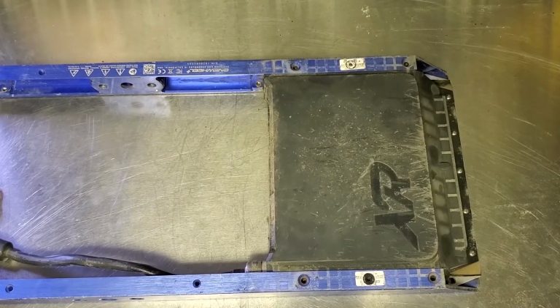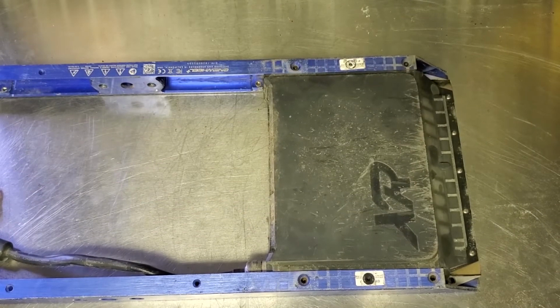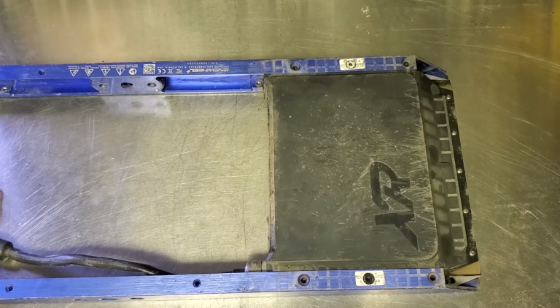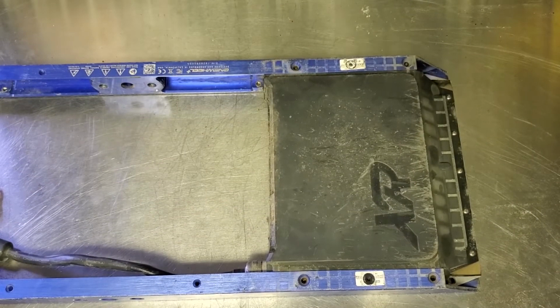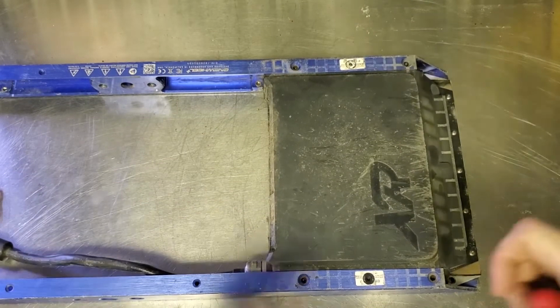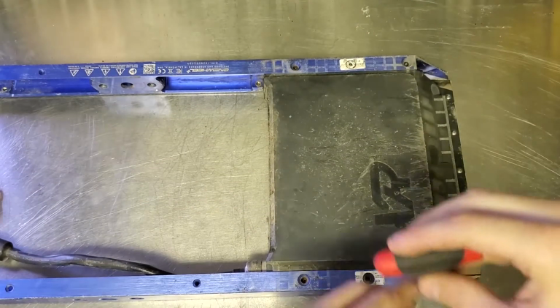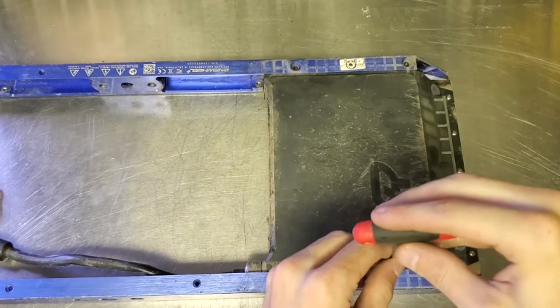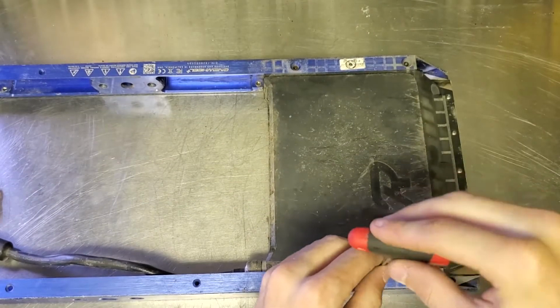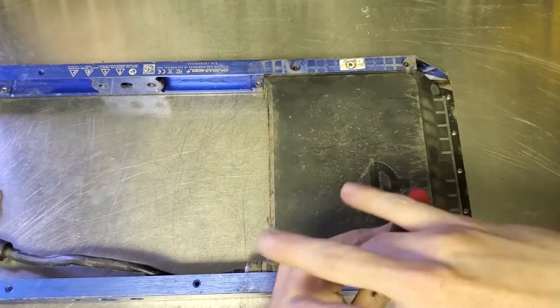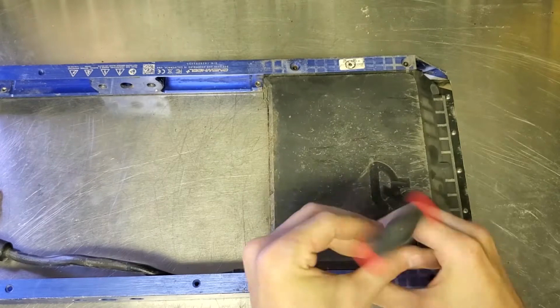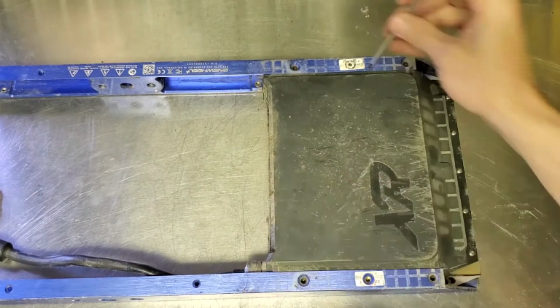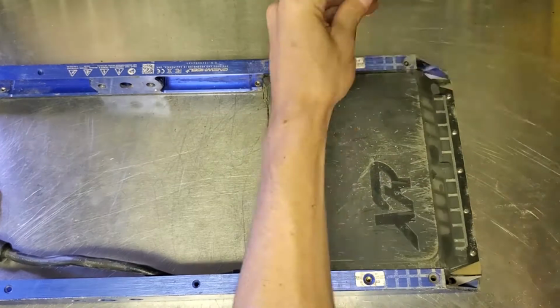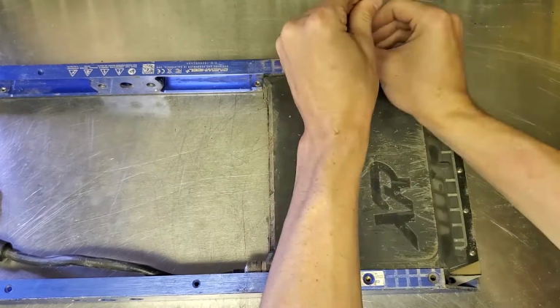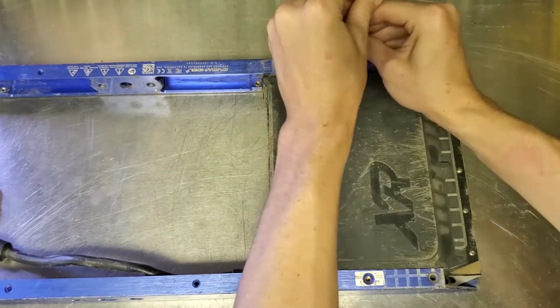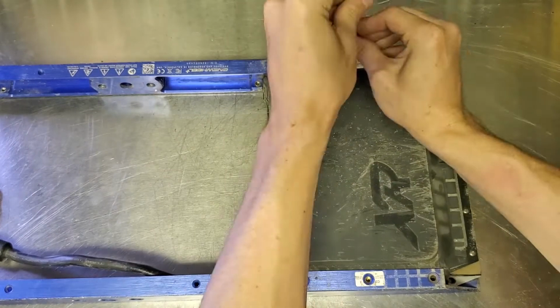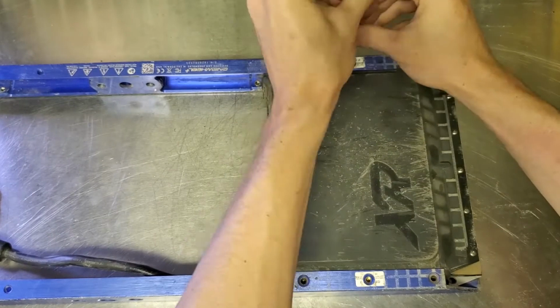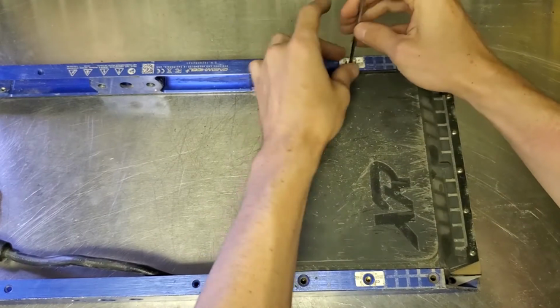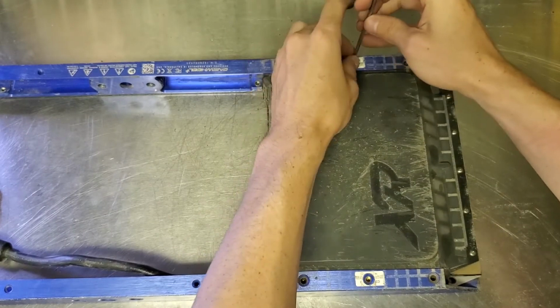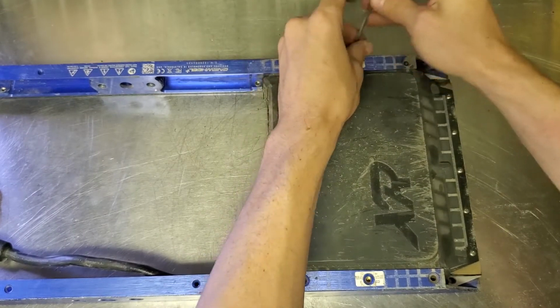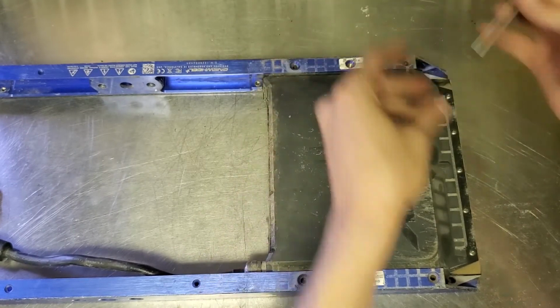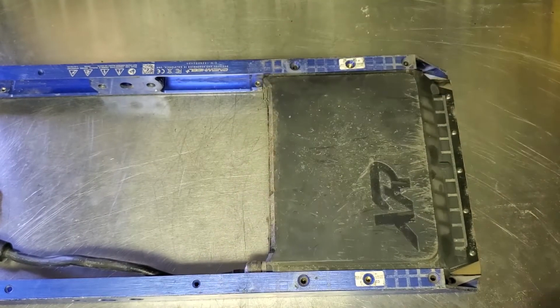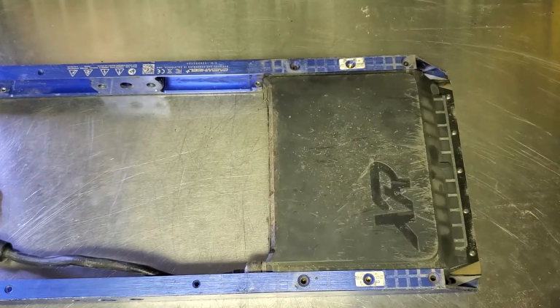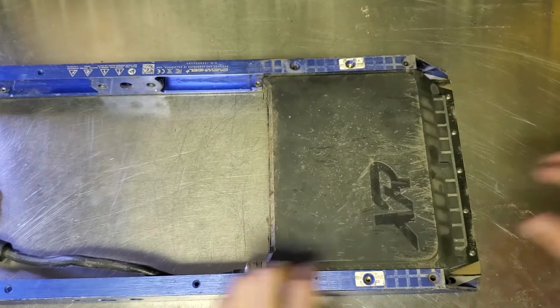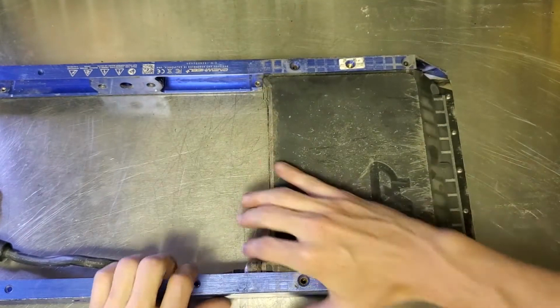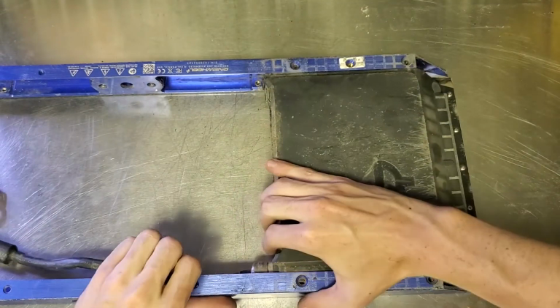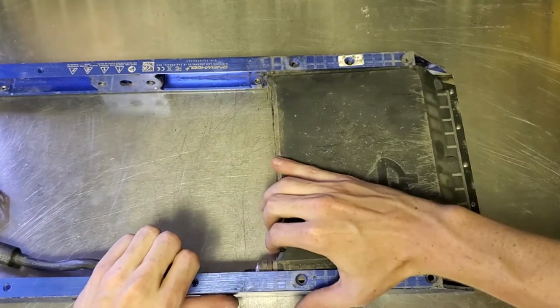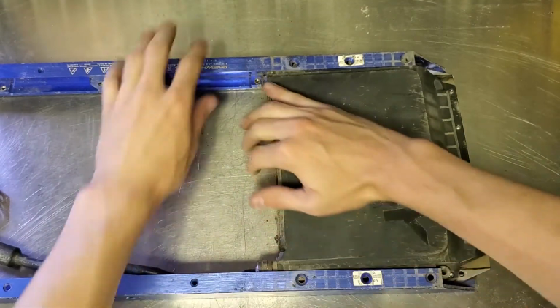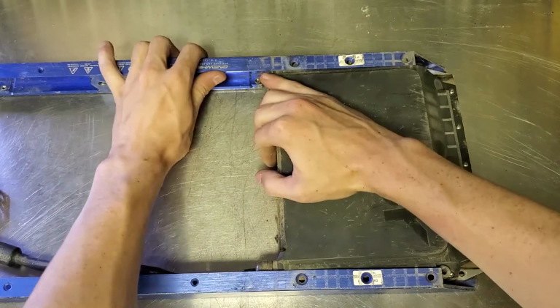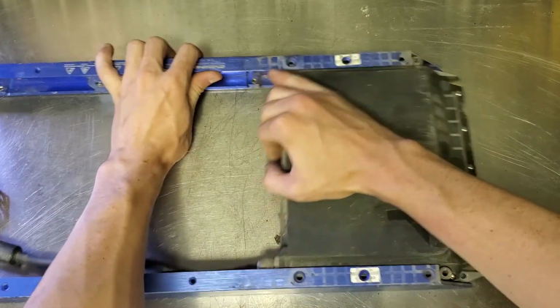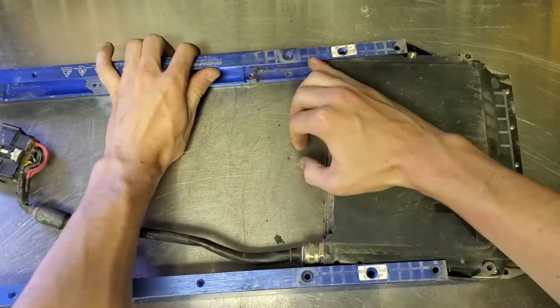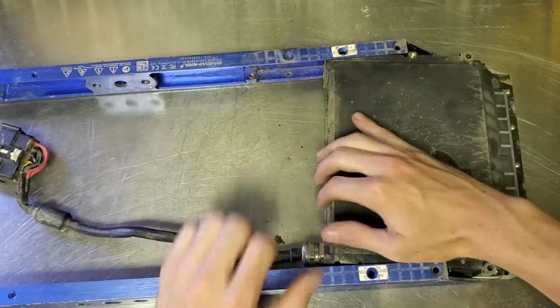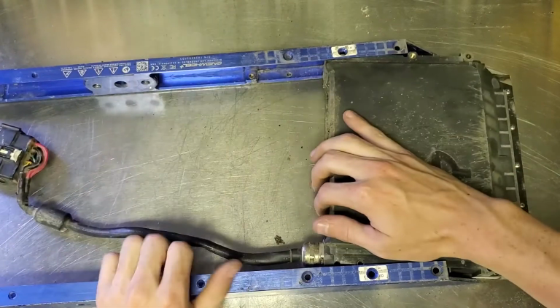Now we can get on to removing the battery. It's going to be the same thing as the controller — just those two screws under the warranty-void-if-removed stickers — and we just slide it out as normal.